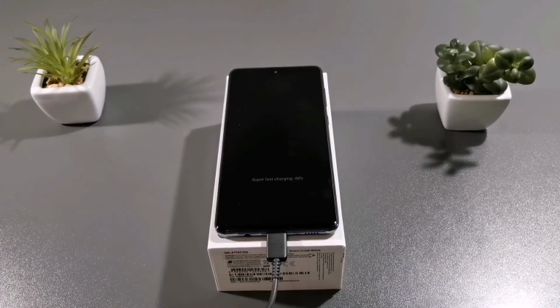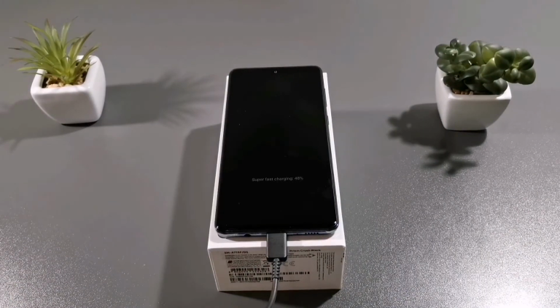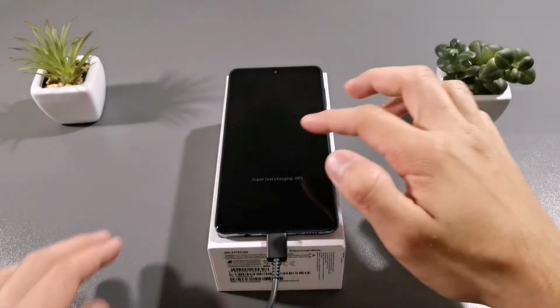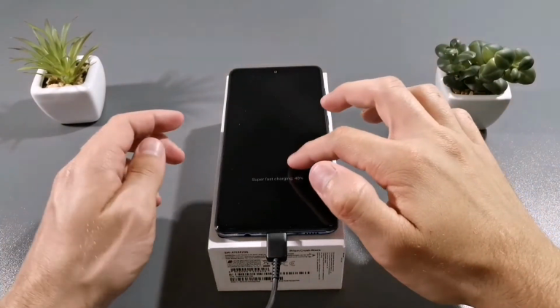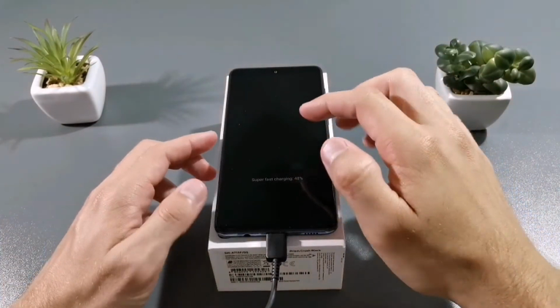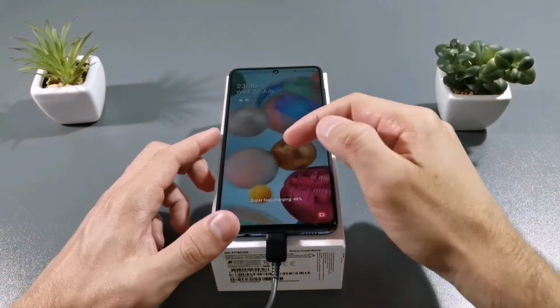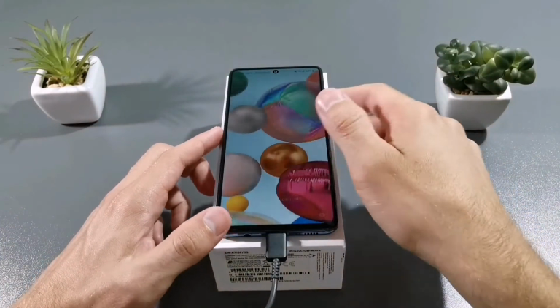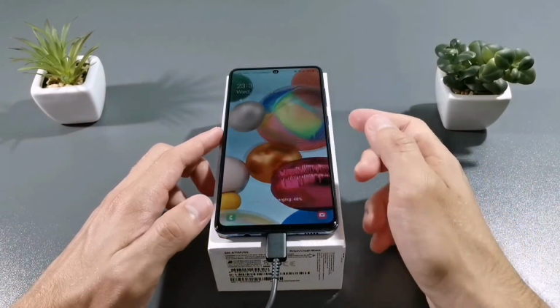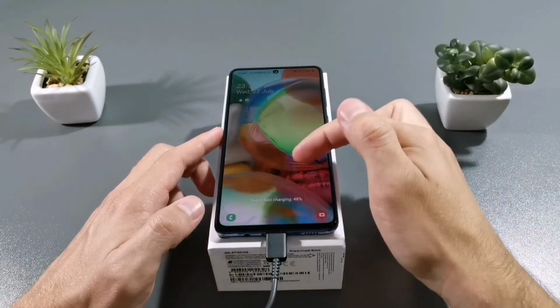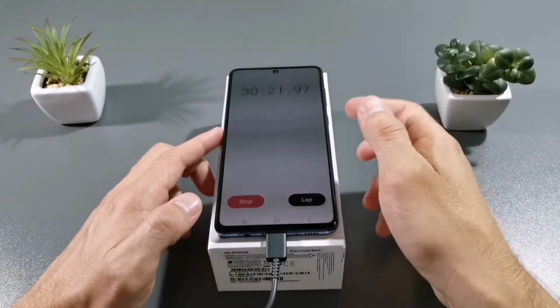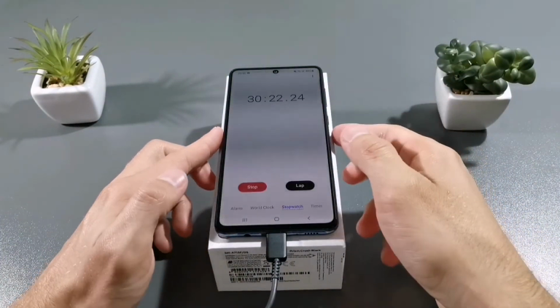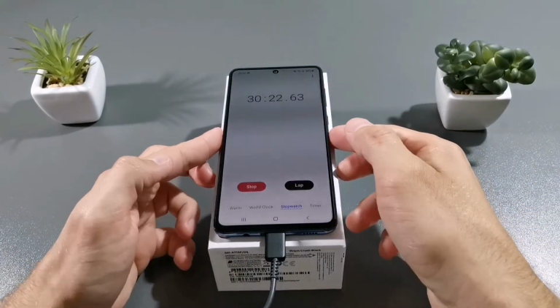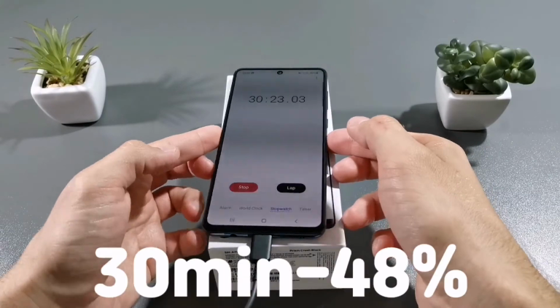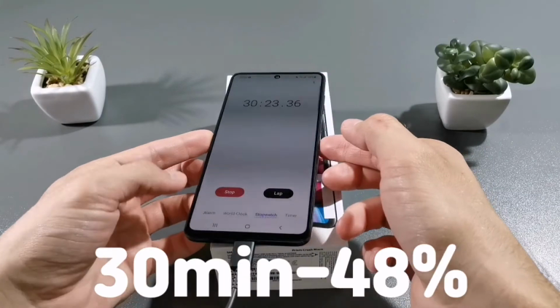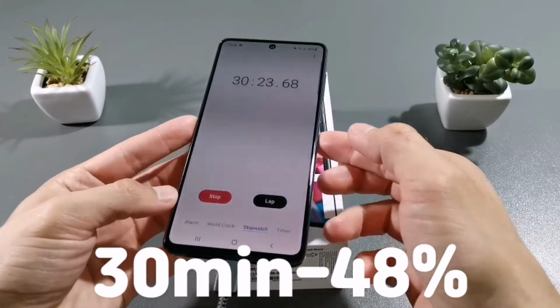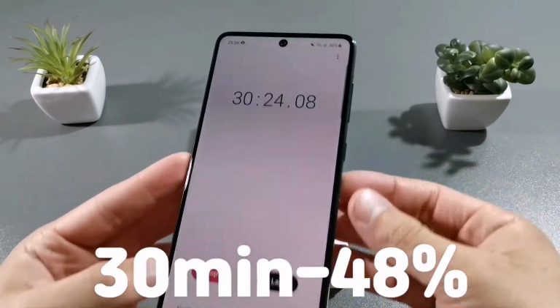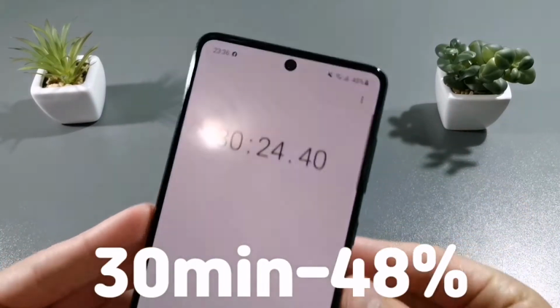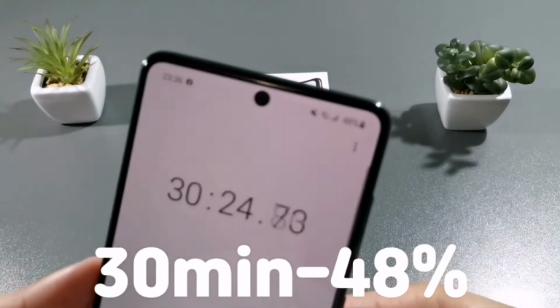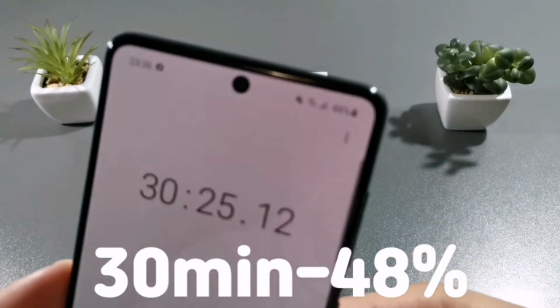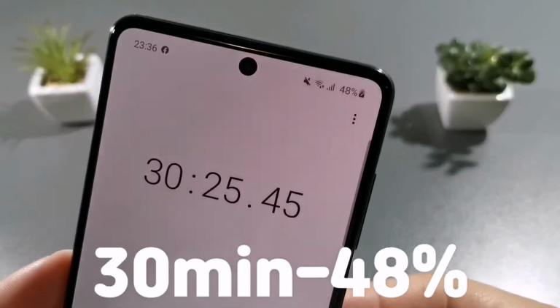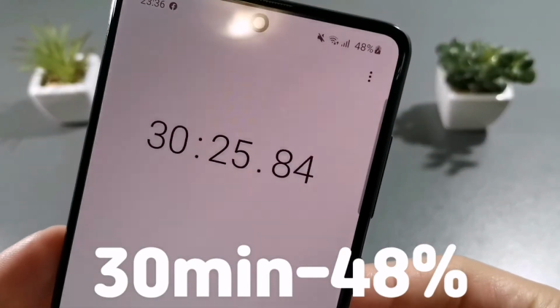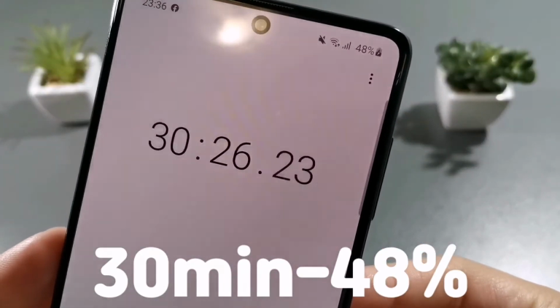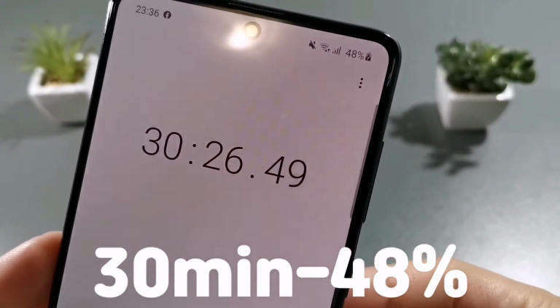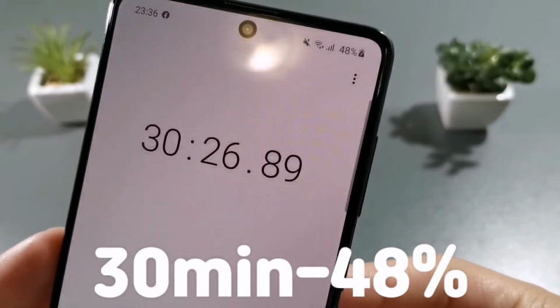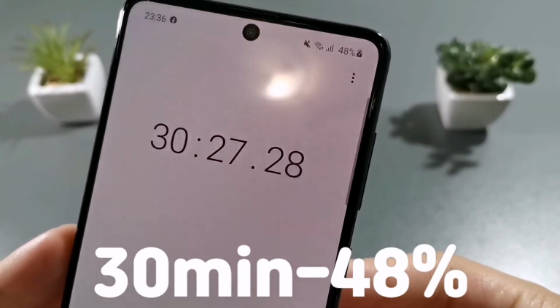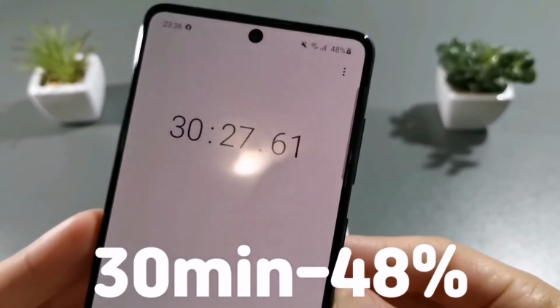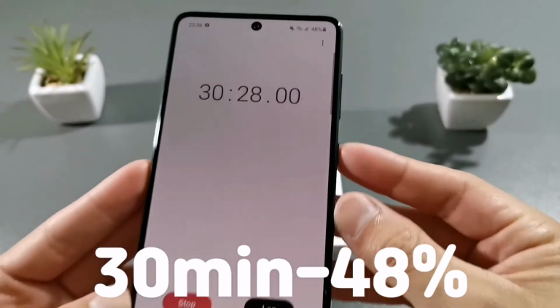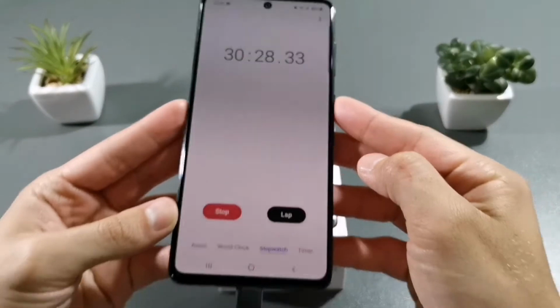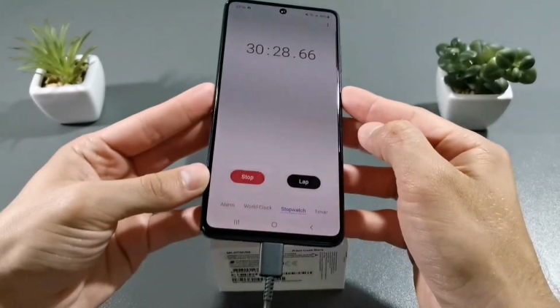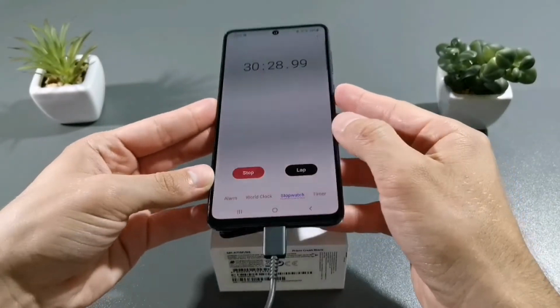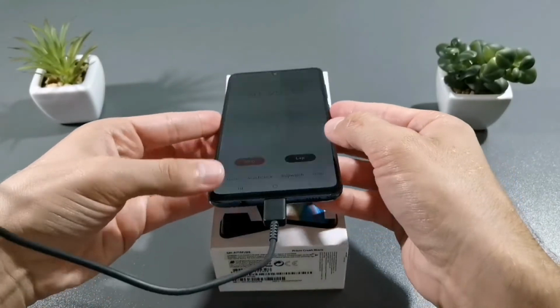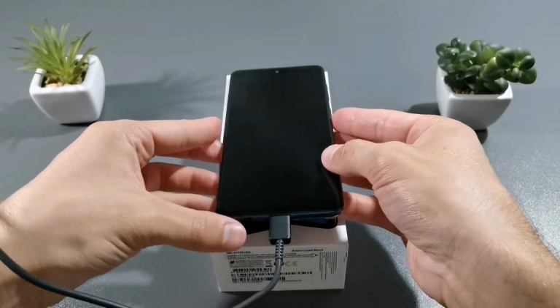Welcome back guys. After 30 minutes, as you can see, it's at 48%. Not a bad score guys.